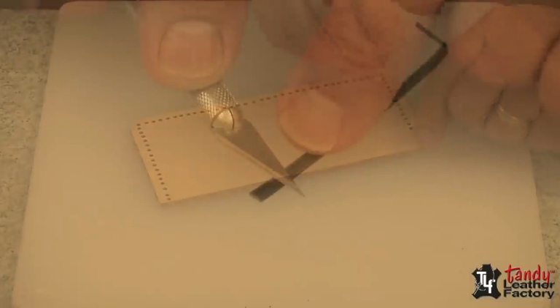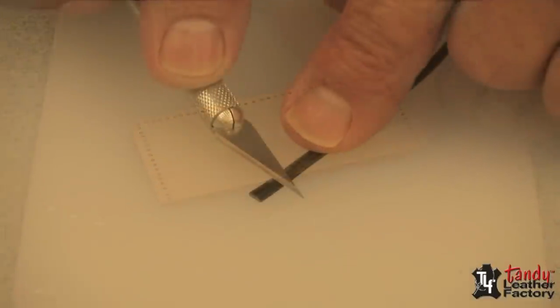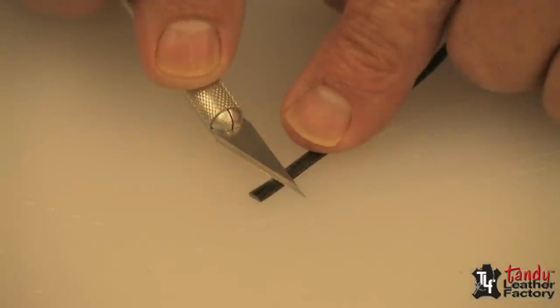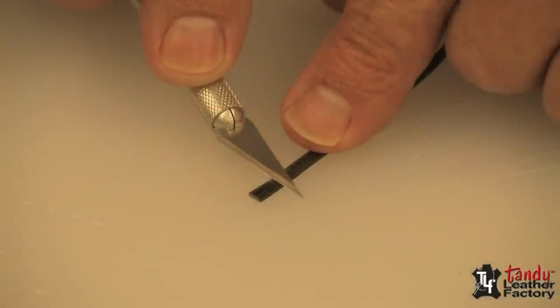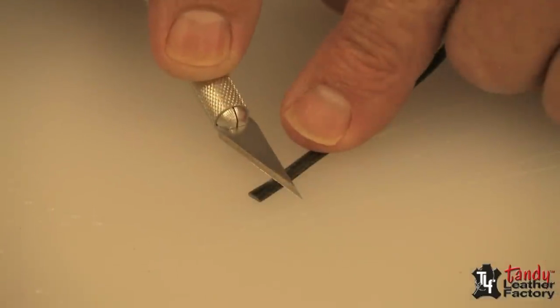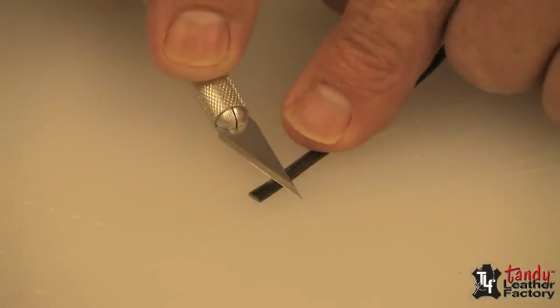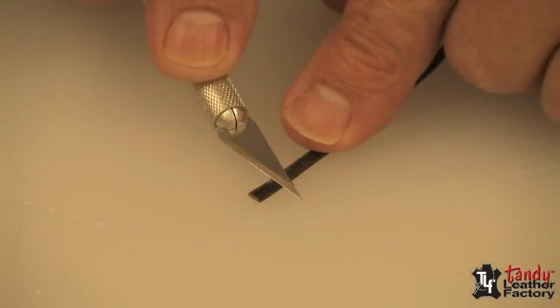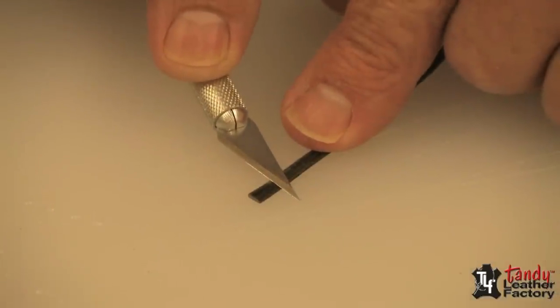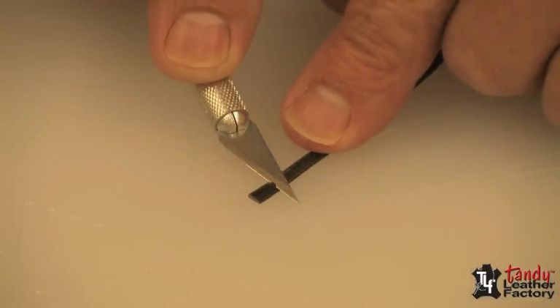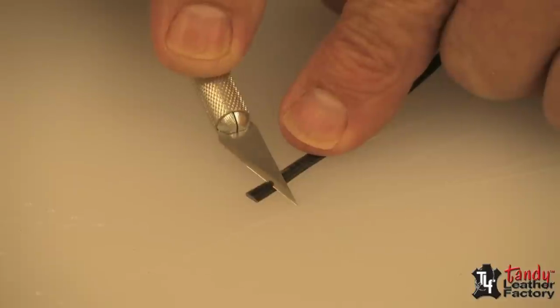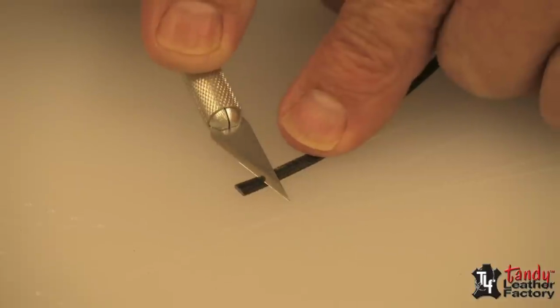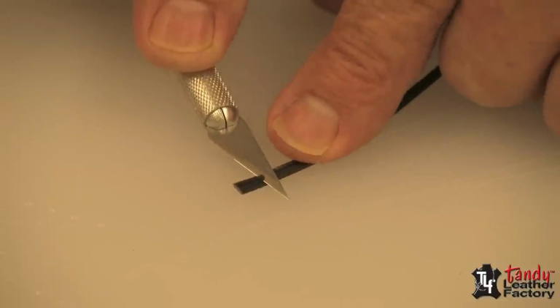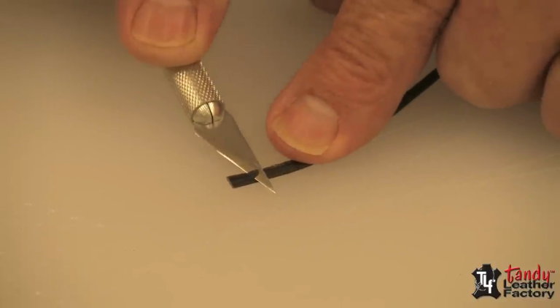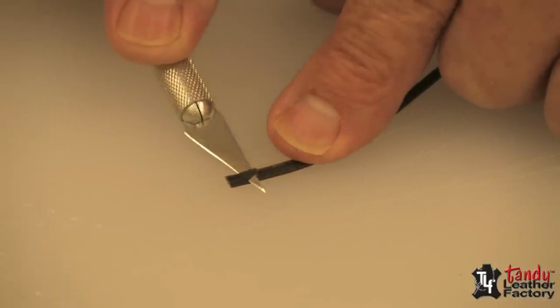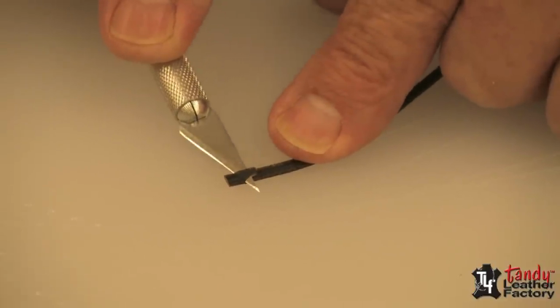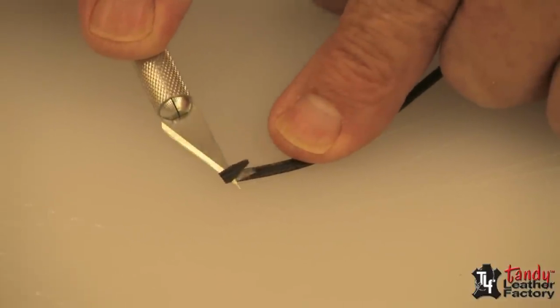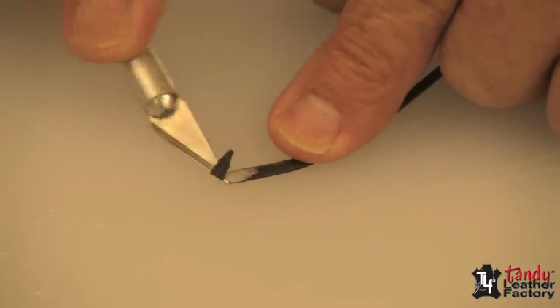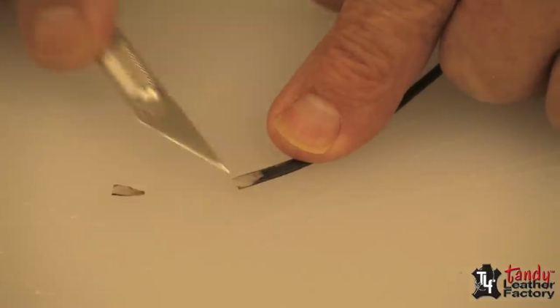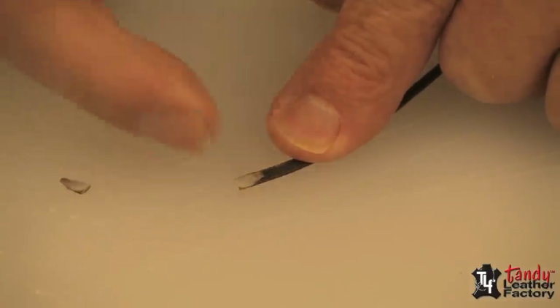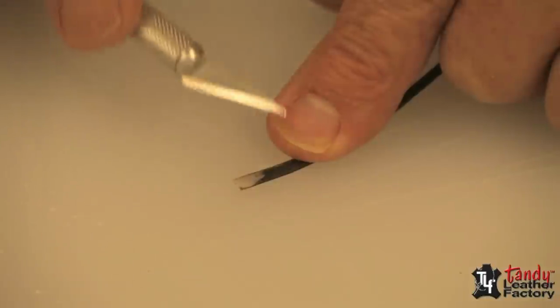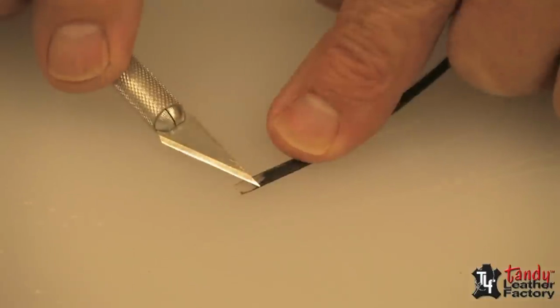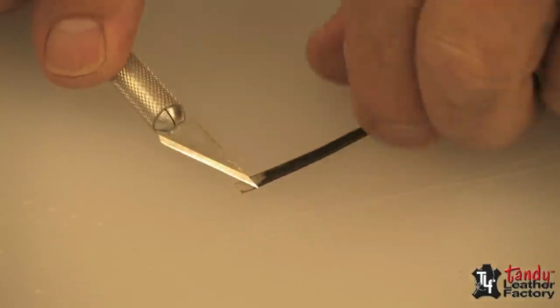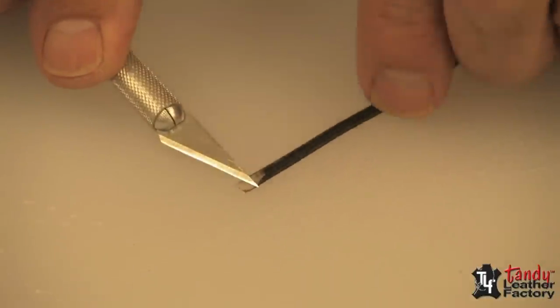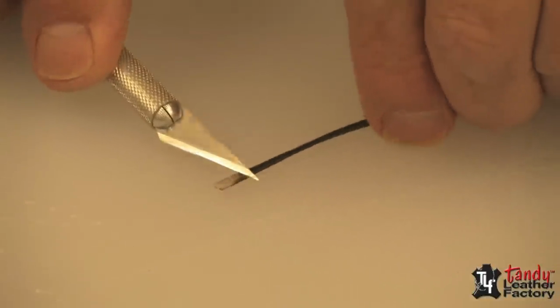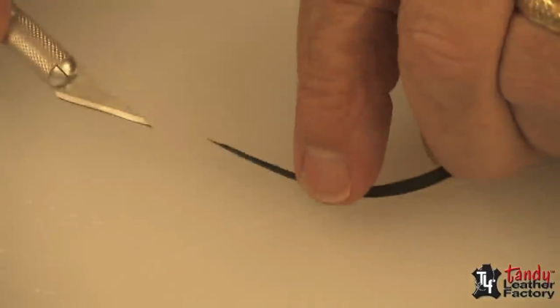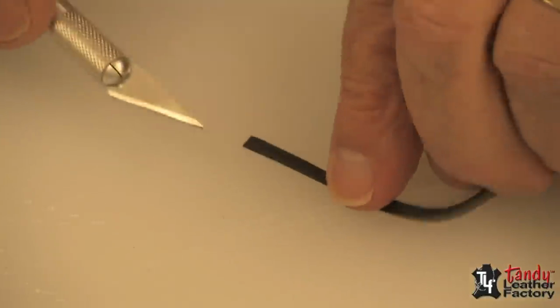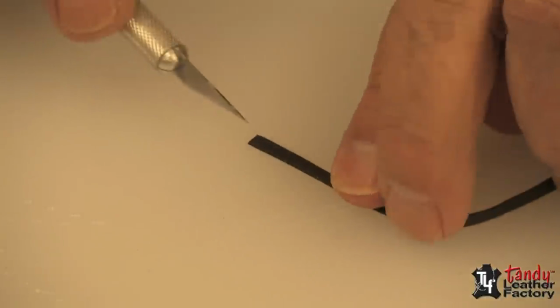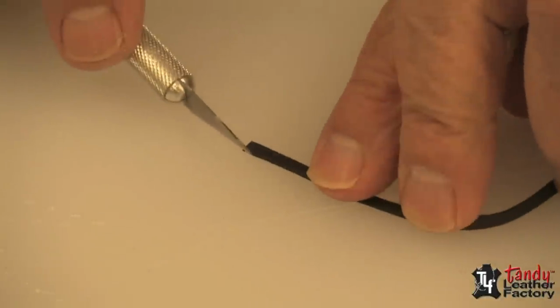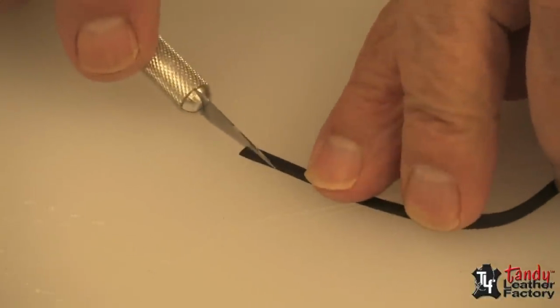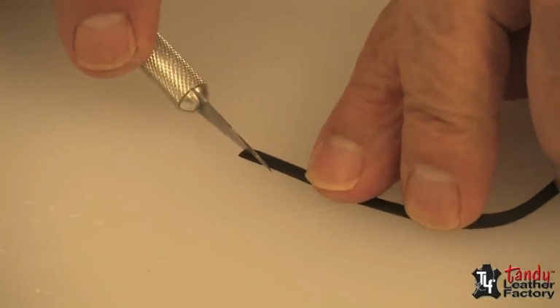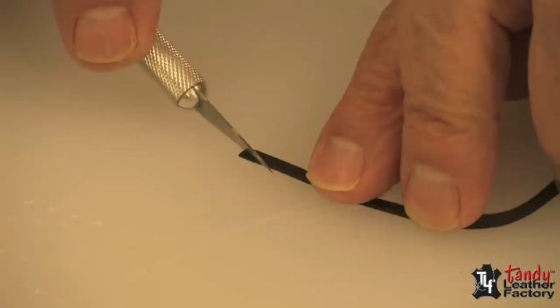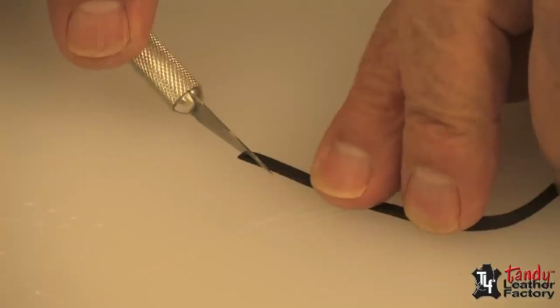Now we're going to lace our needle. The first thing I want to do is with a good sharp stencil knife, skive the tip of my lace, and then I will take the same knife and cut it to a point.